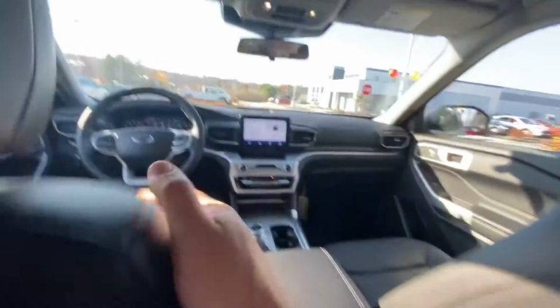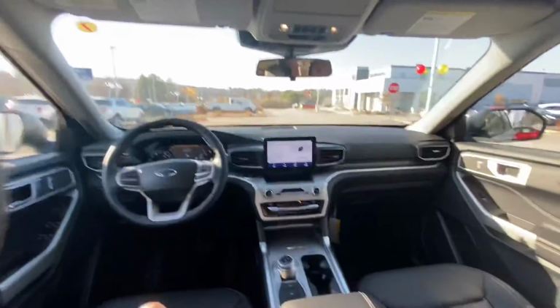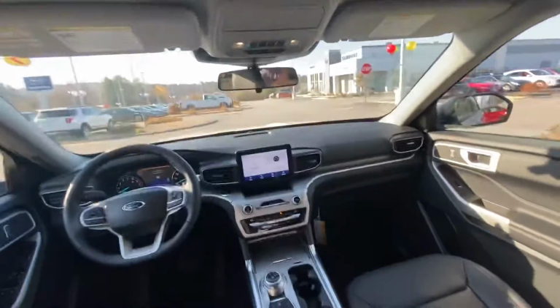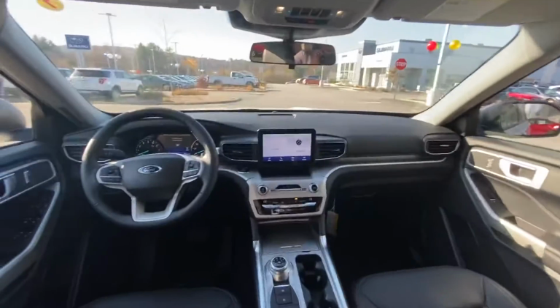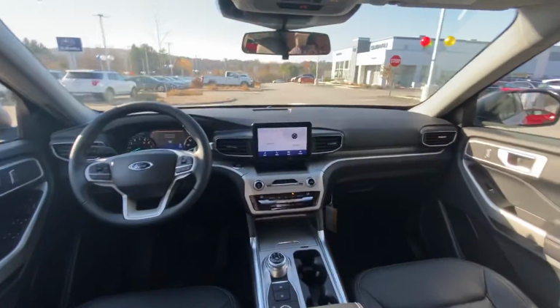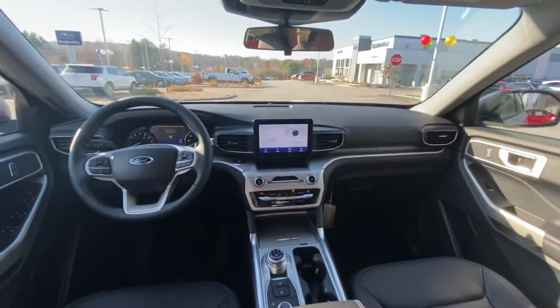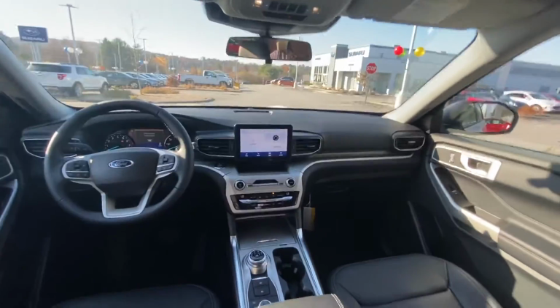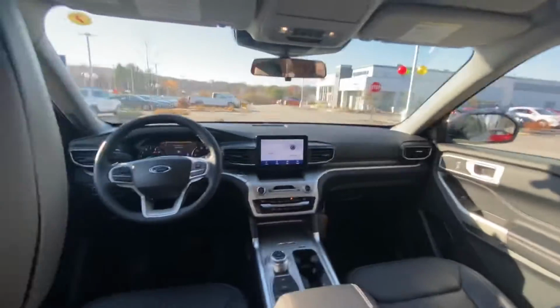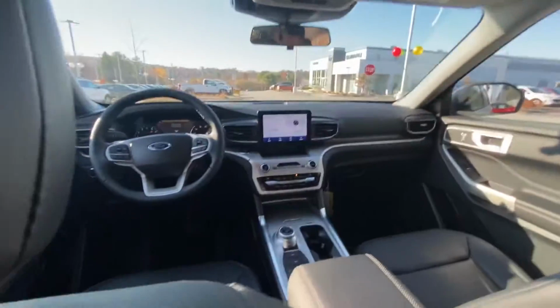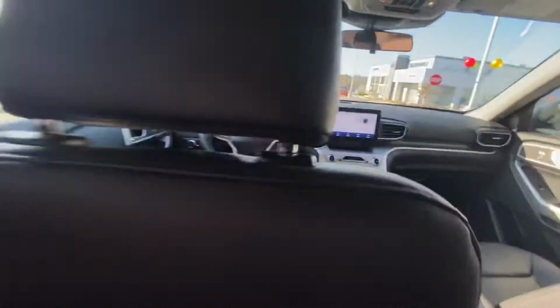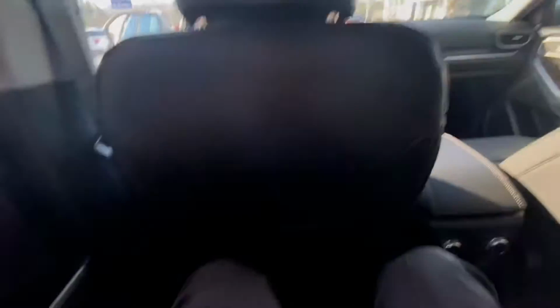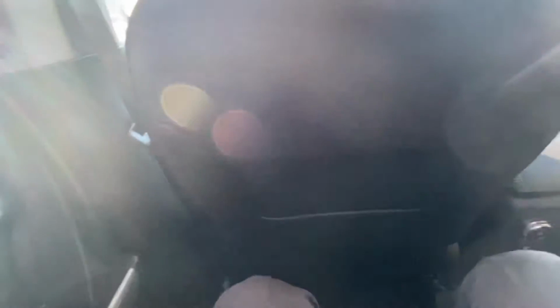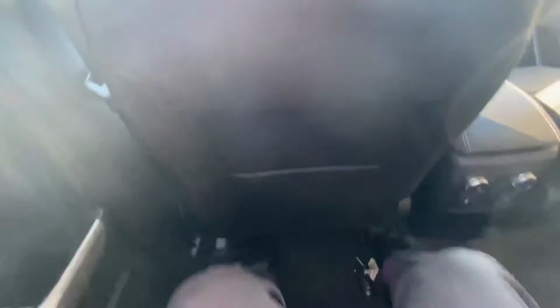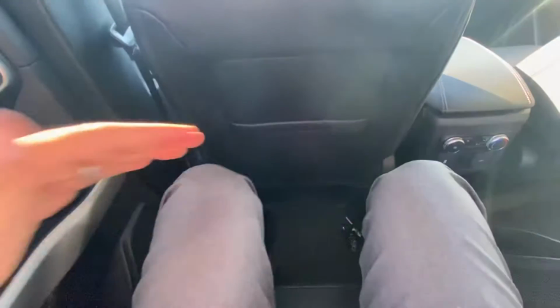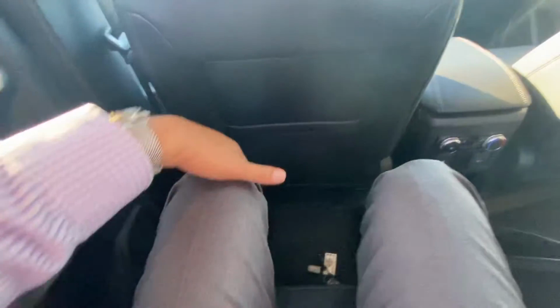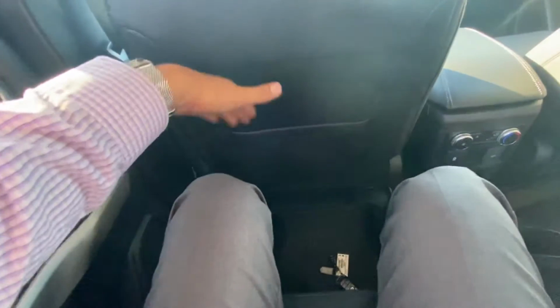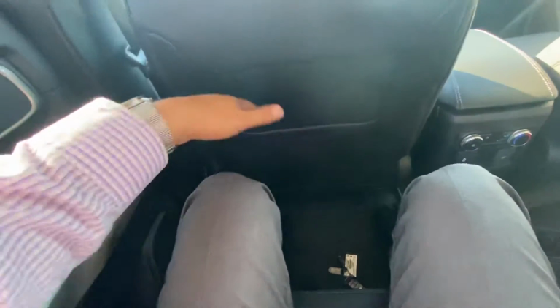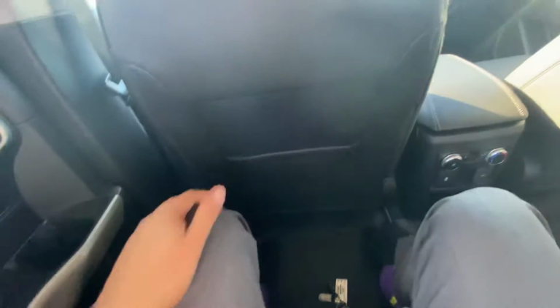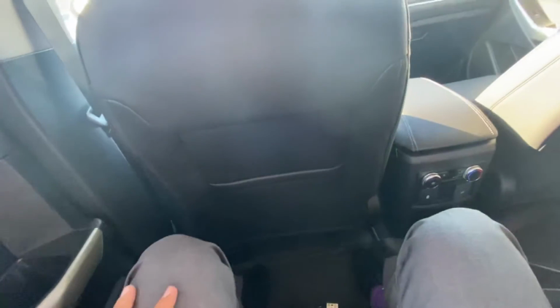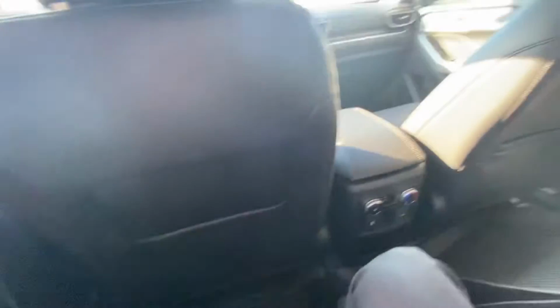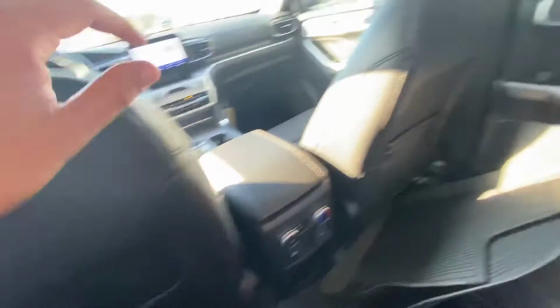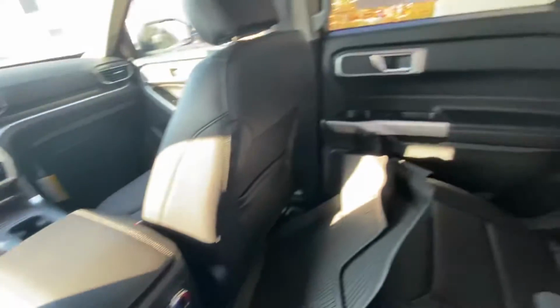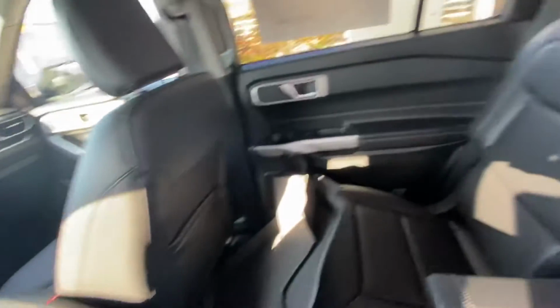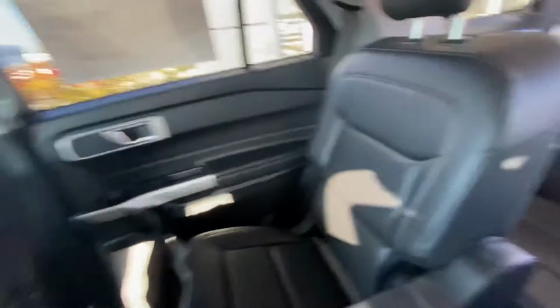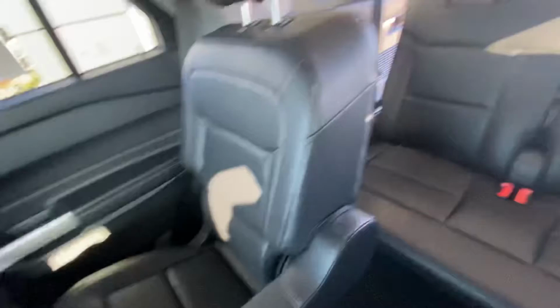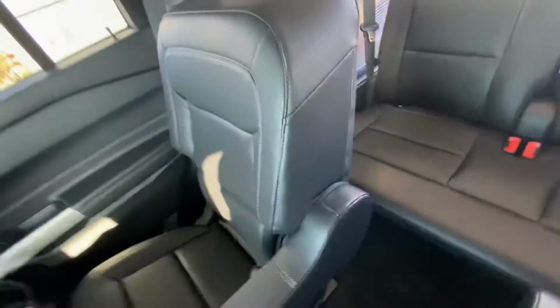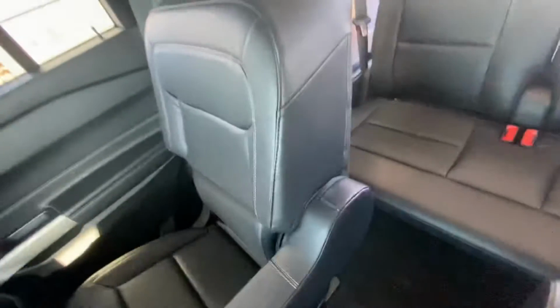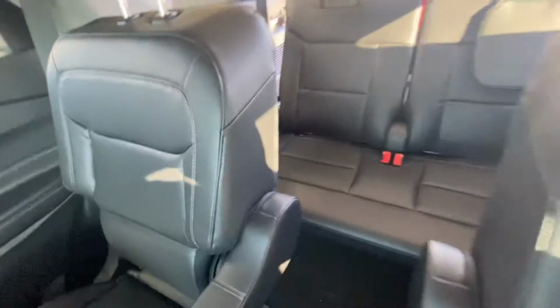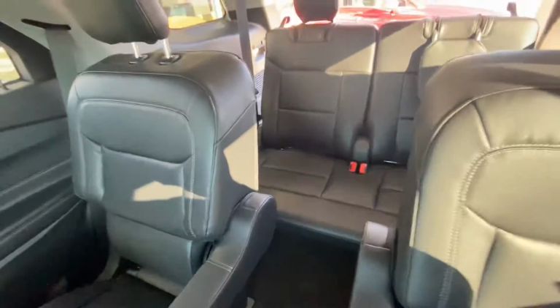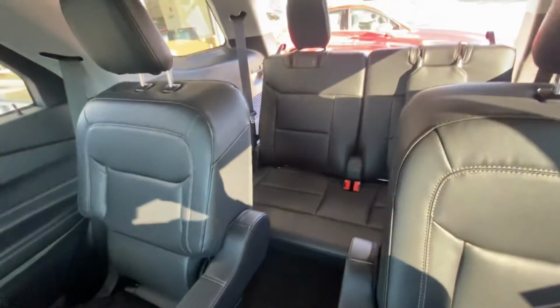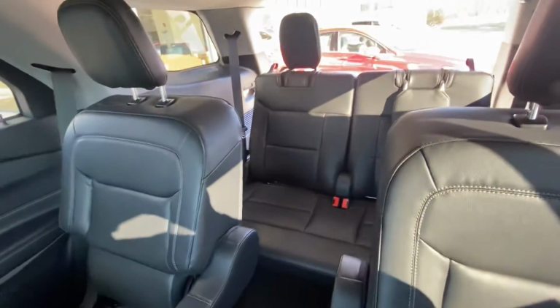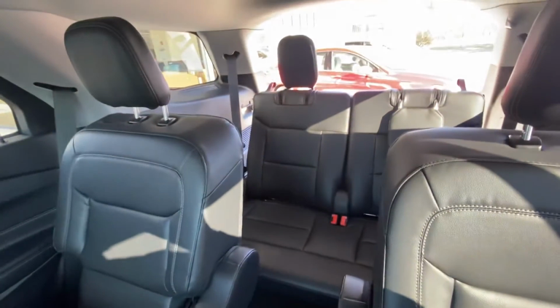It's got tons of room inside. As you can tell, I'm about six feet tall and I have plenty of room in here — about eight inches in front of me. And this particular one has the captain chairs, which is the new standard for them.